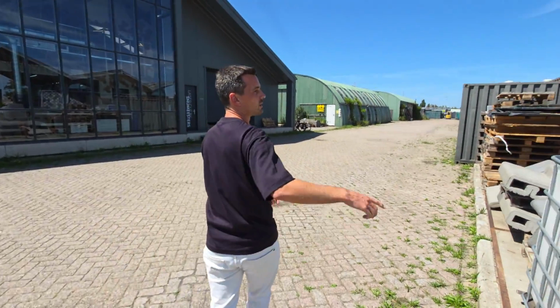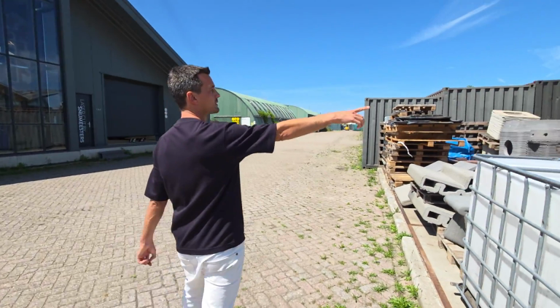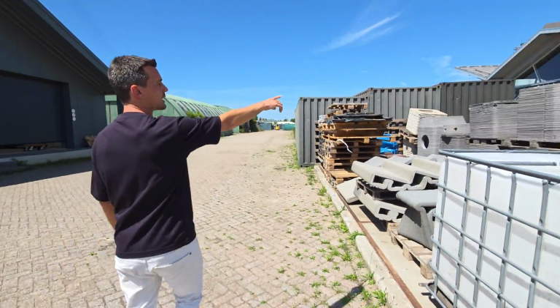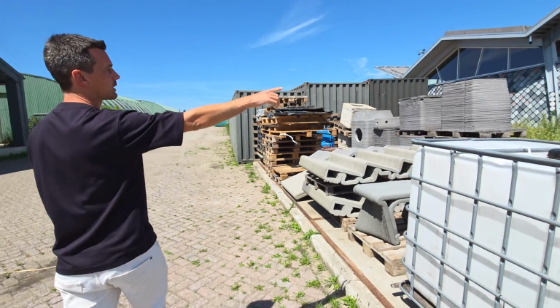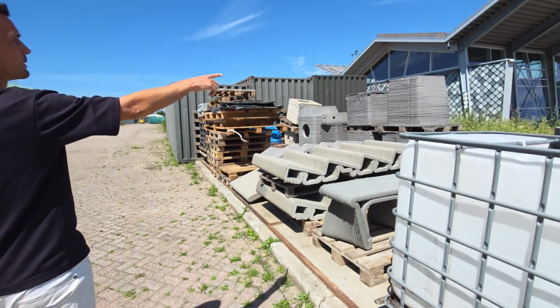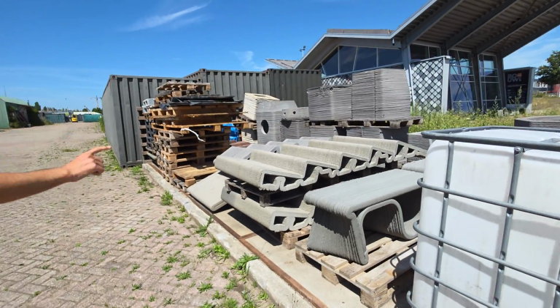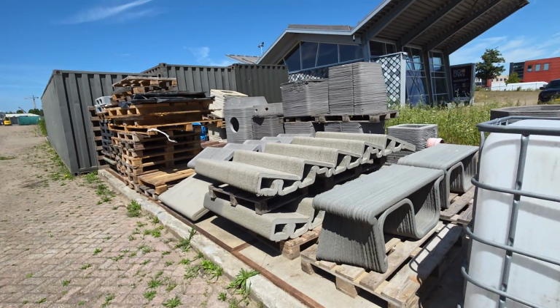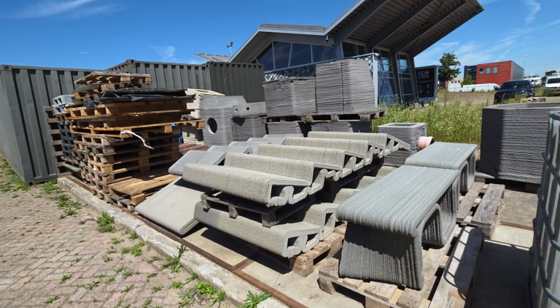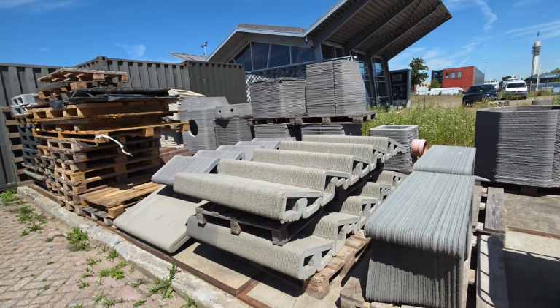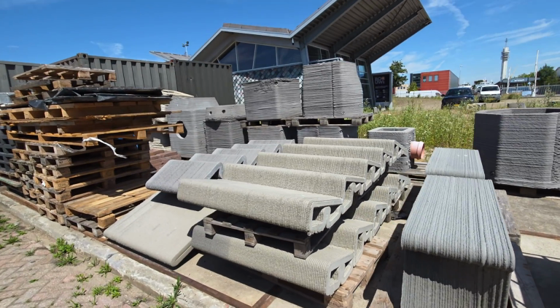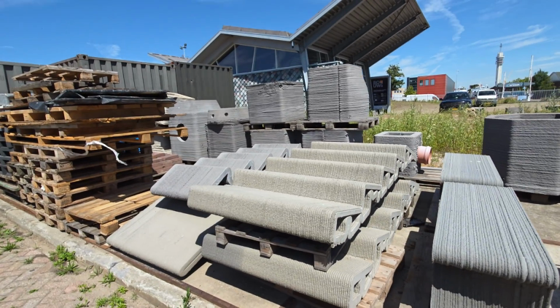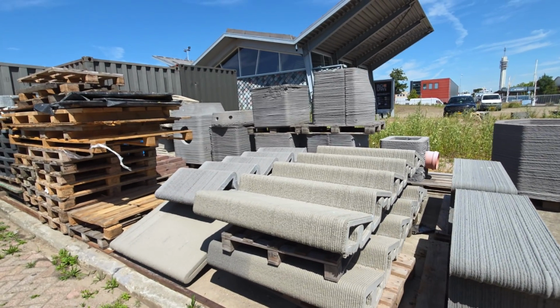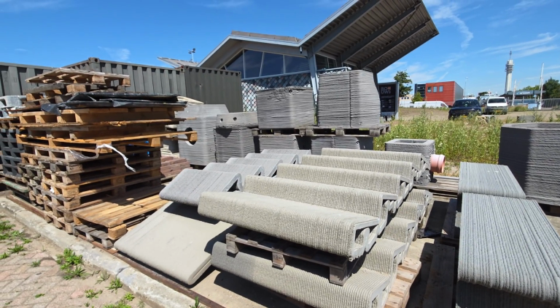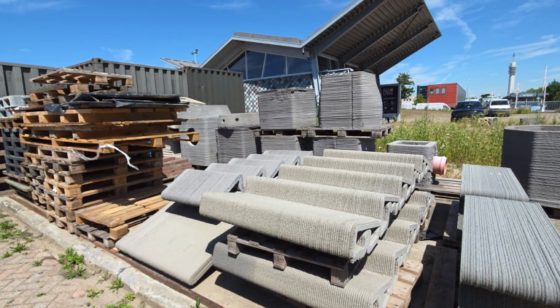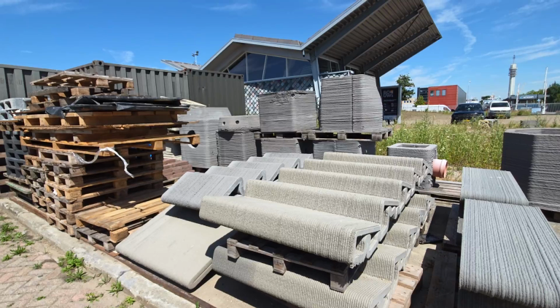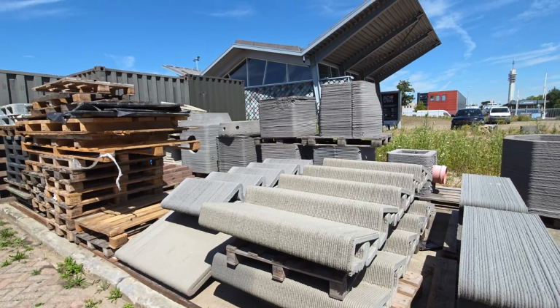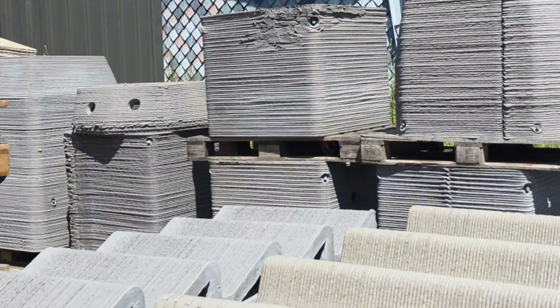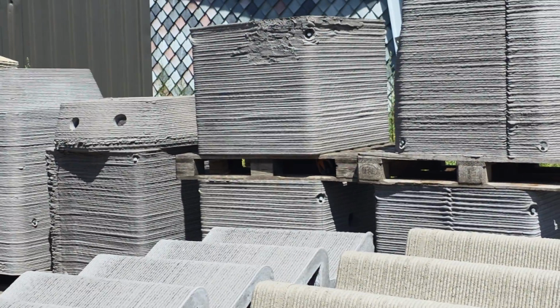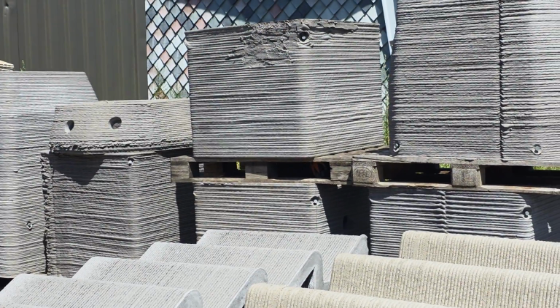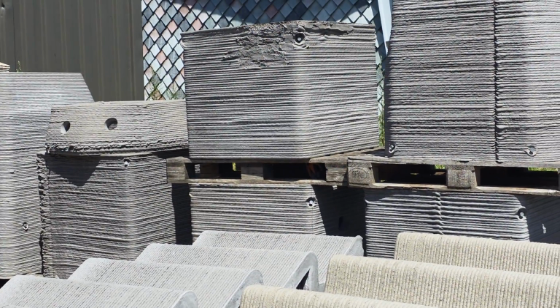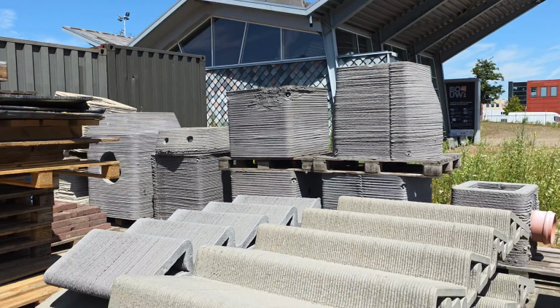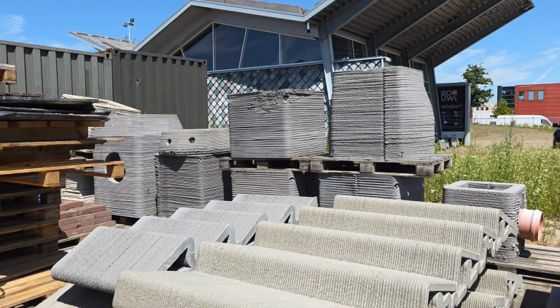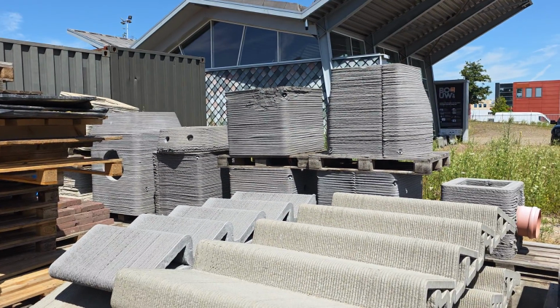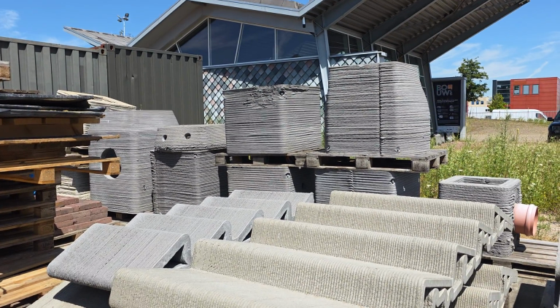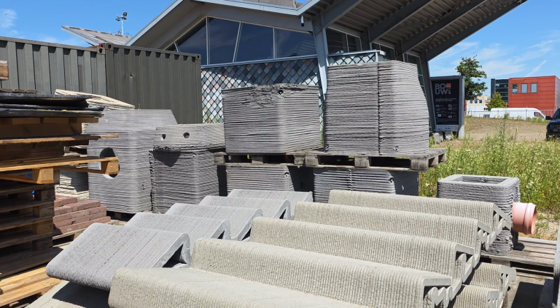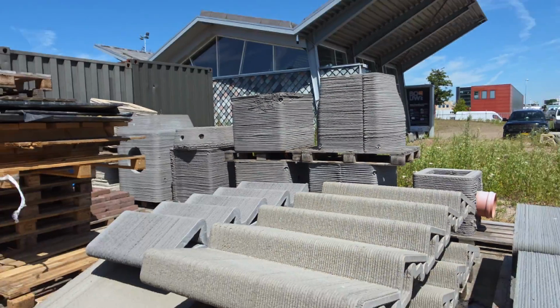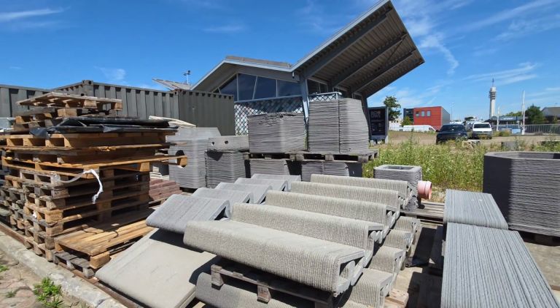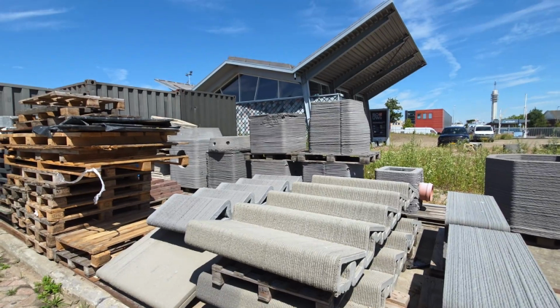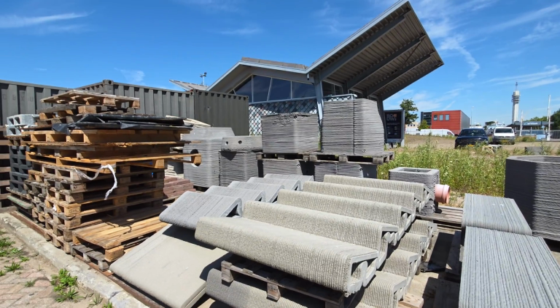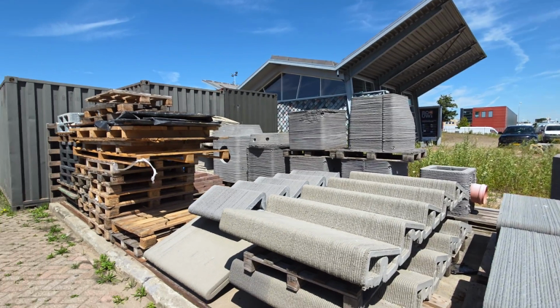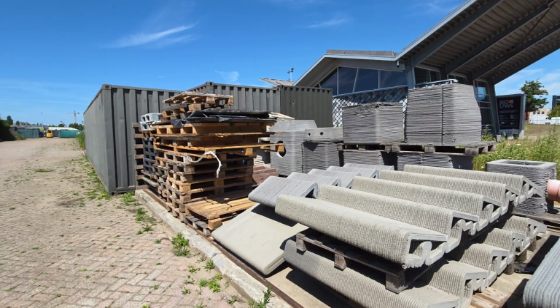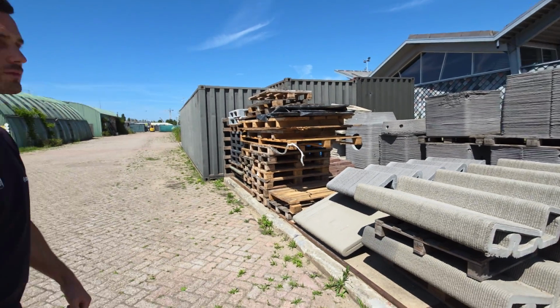For example, those elements are potholes — same story. We can produce eight of them in a day specifically to order, so the whole process of opening the street, measuring it — all of that becomes different.